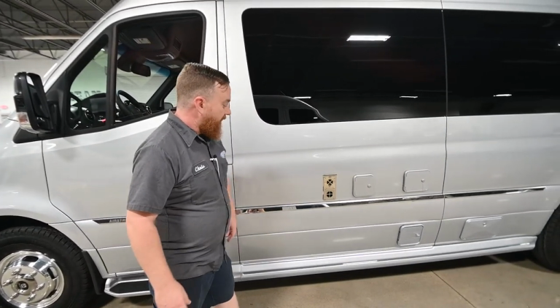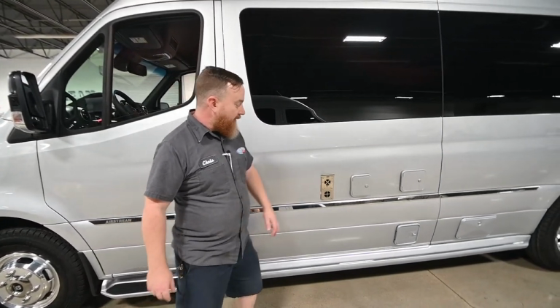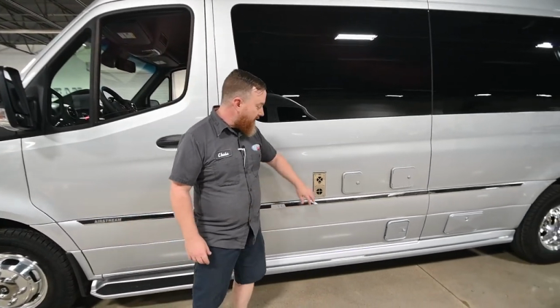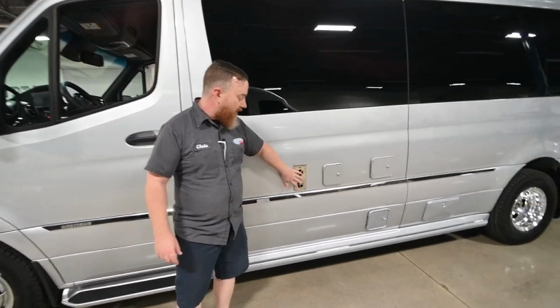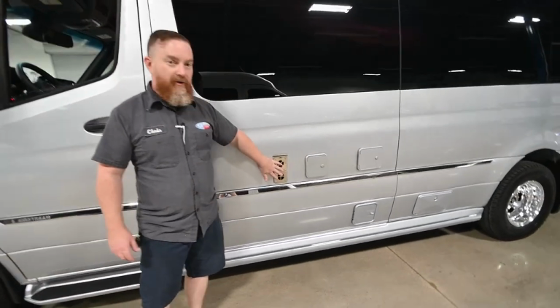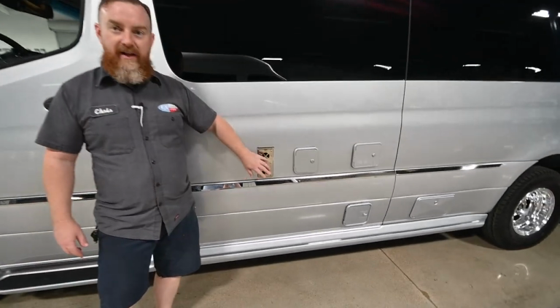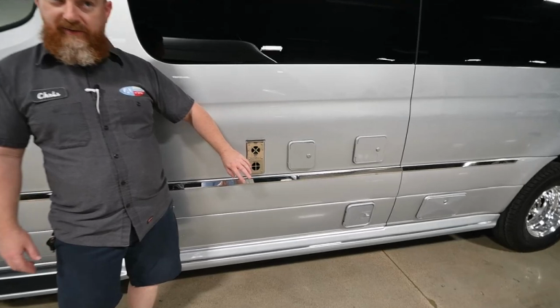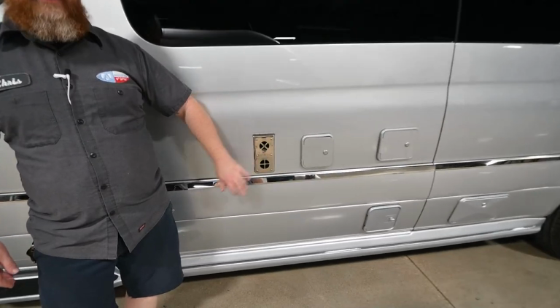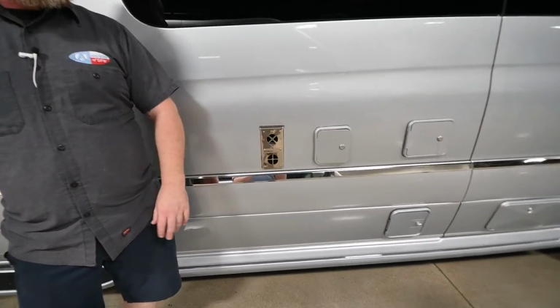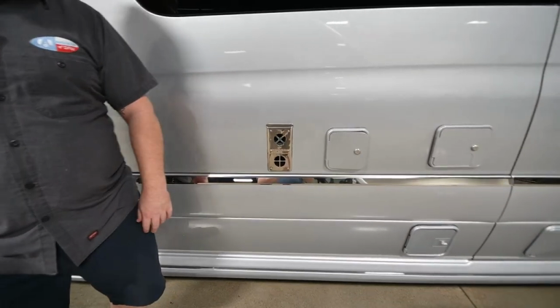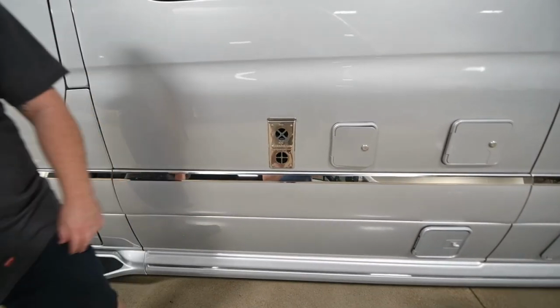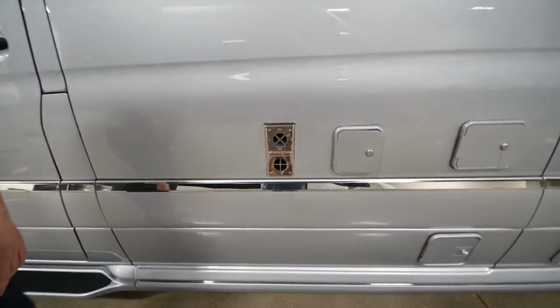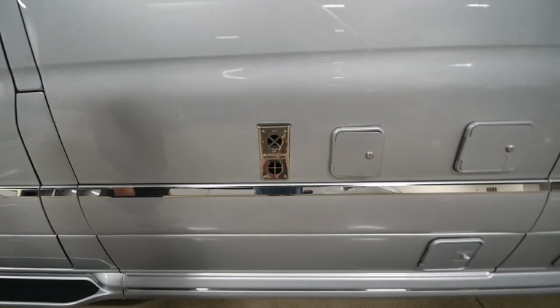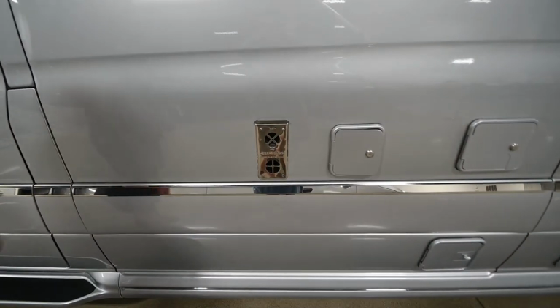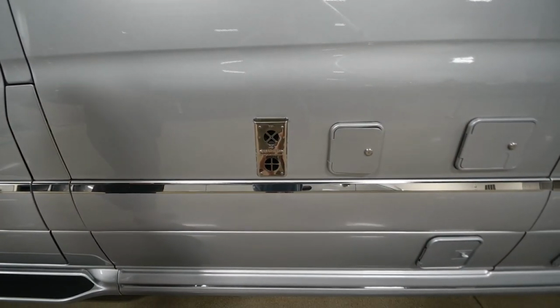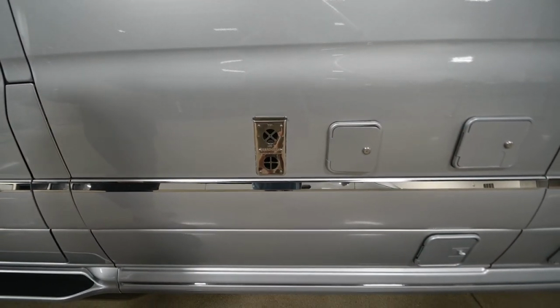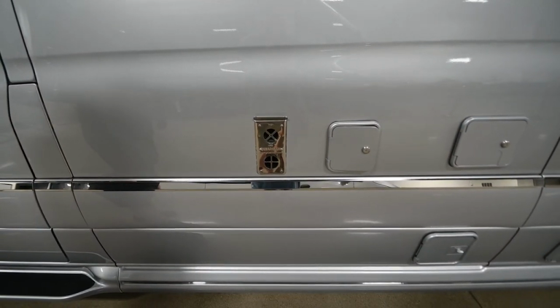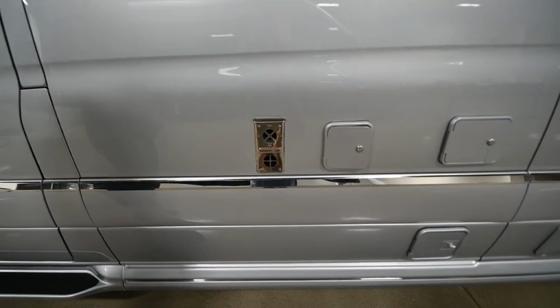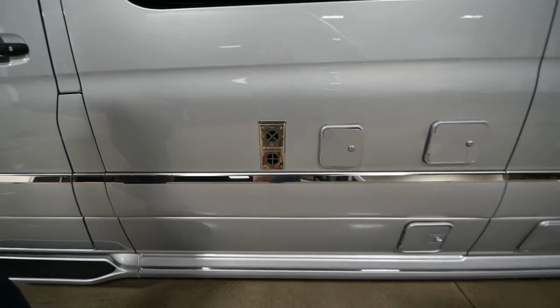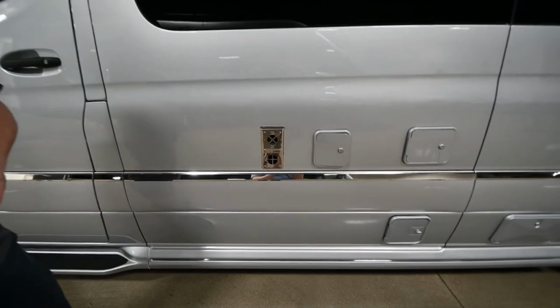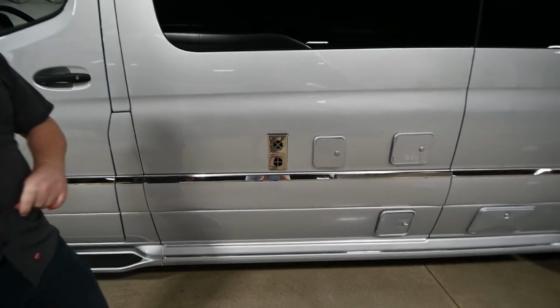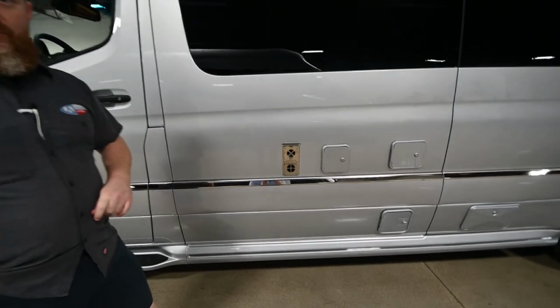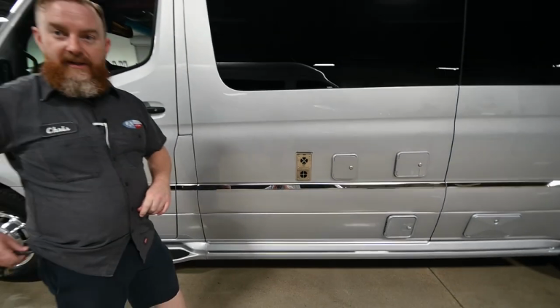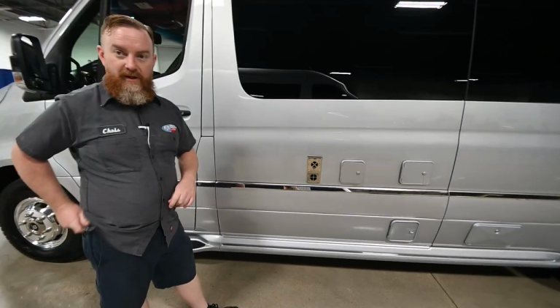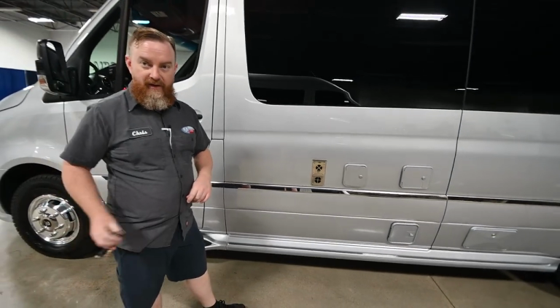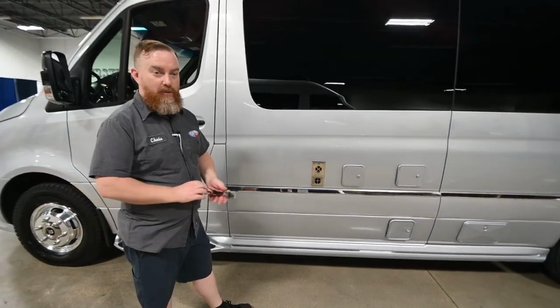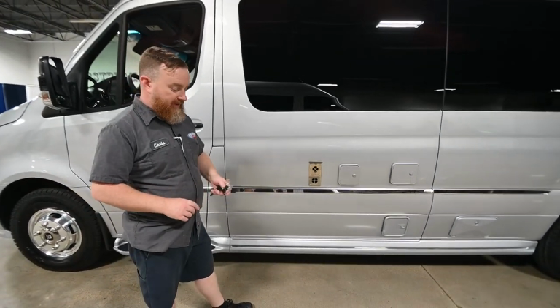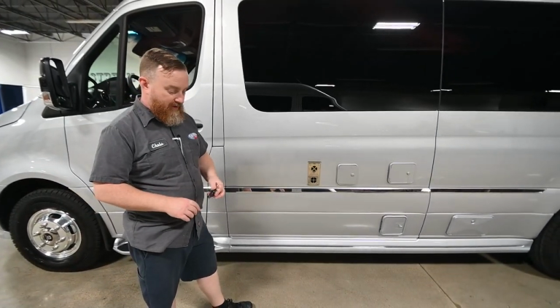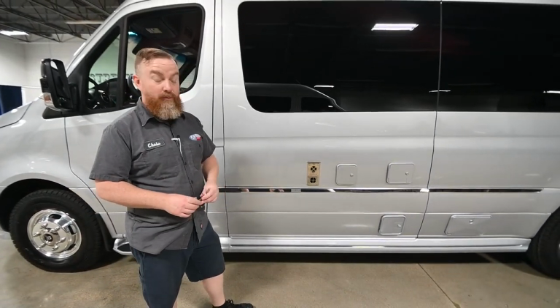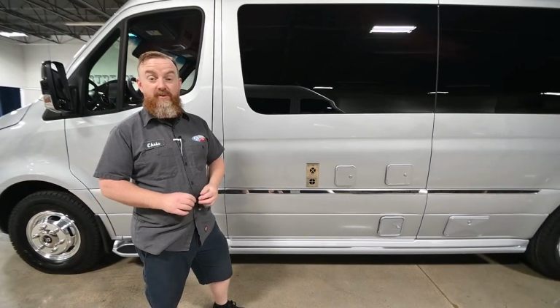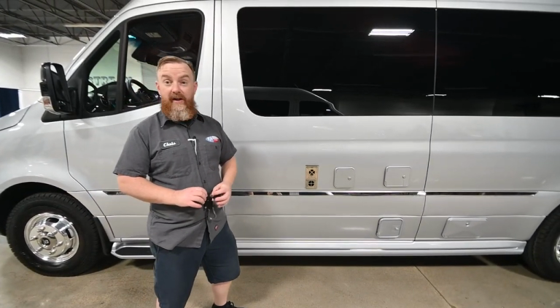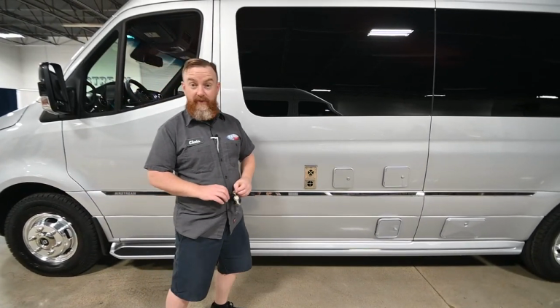The next thing is the exhaust for the furnace. These furnace exhausts are susceptible to mud daubers, especially down here in Texas. We sell a couple of screens that you can cover those with to keep bugs out, and I'll typically install them on your day of delivery if you purchase them.